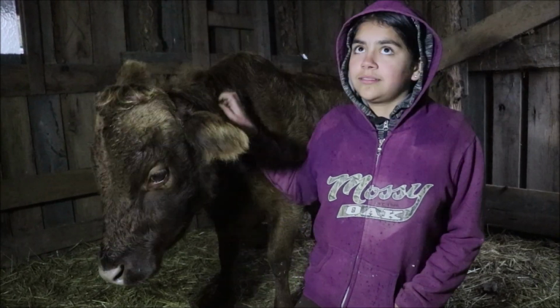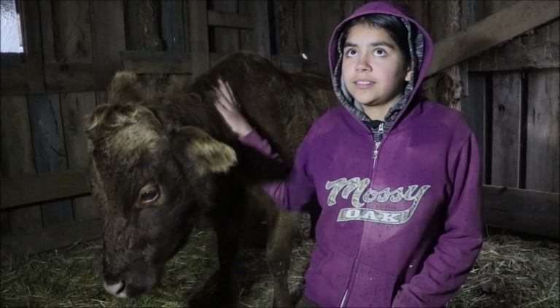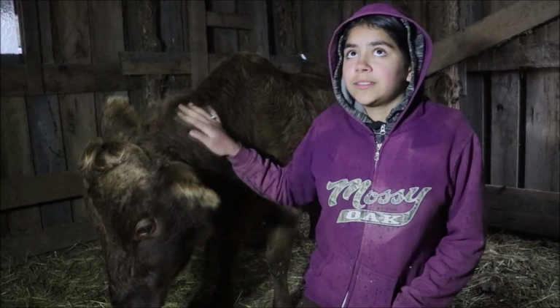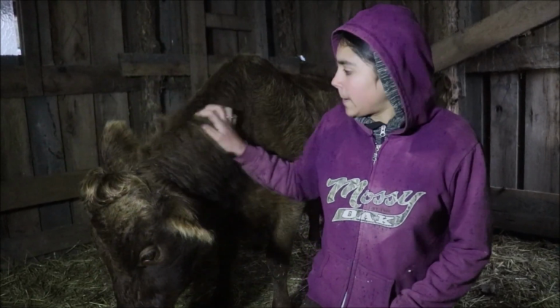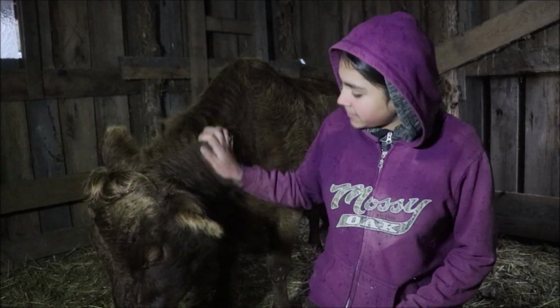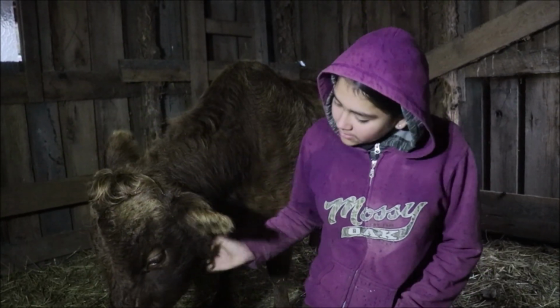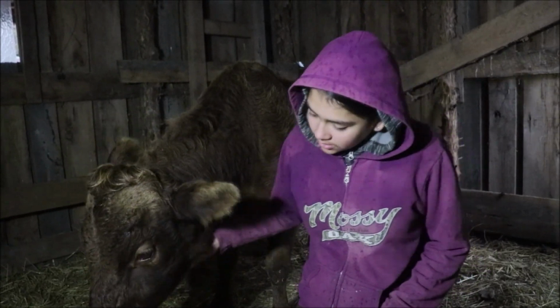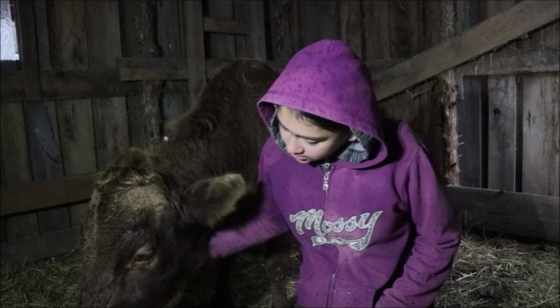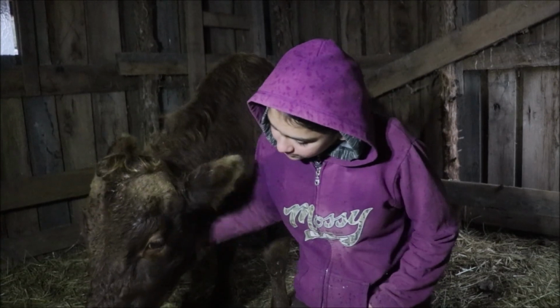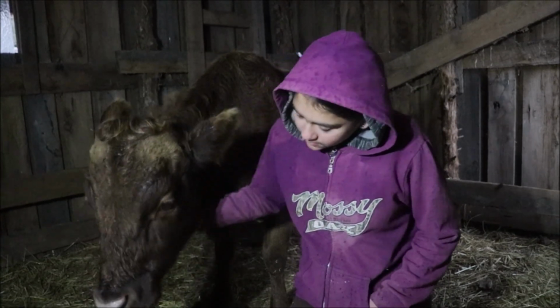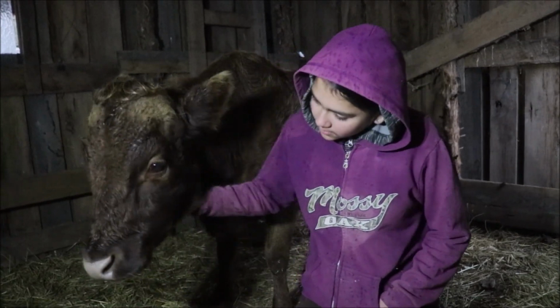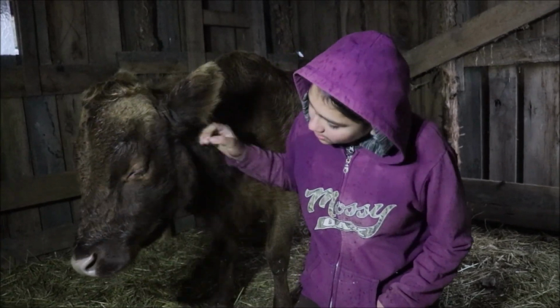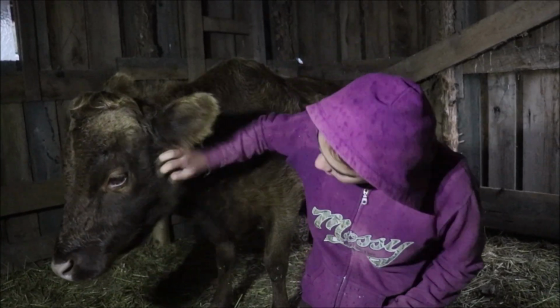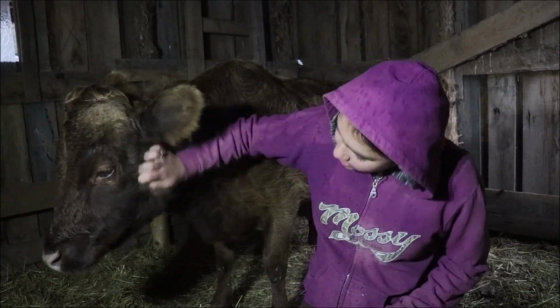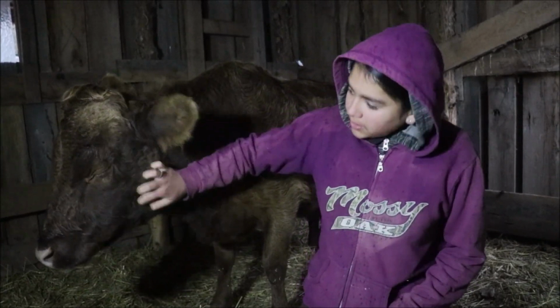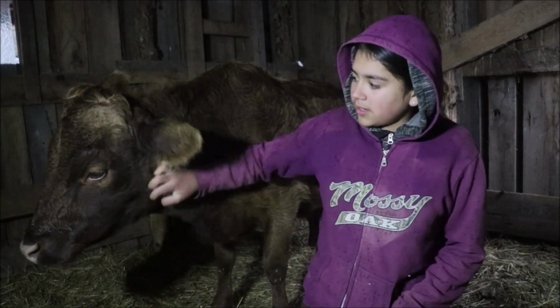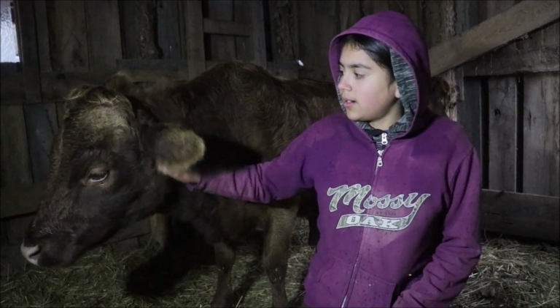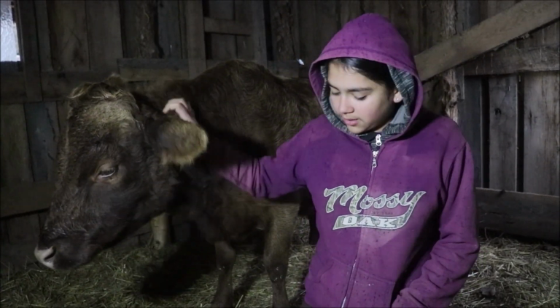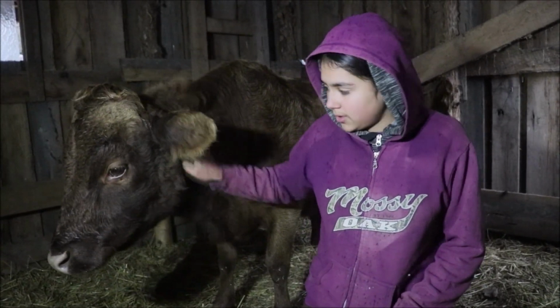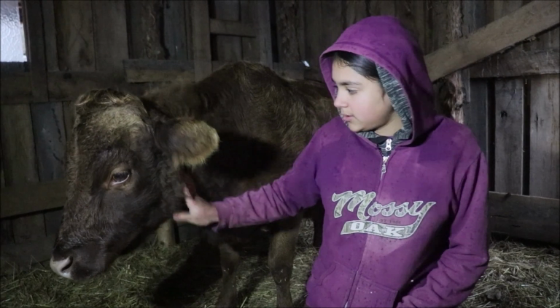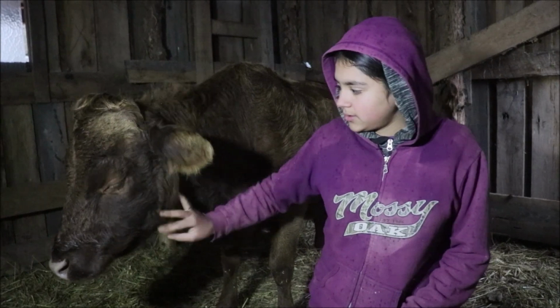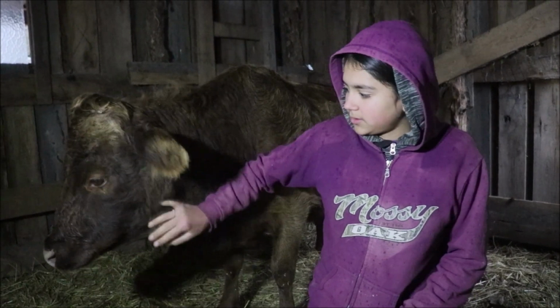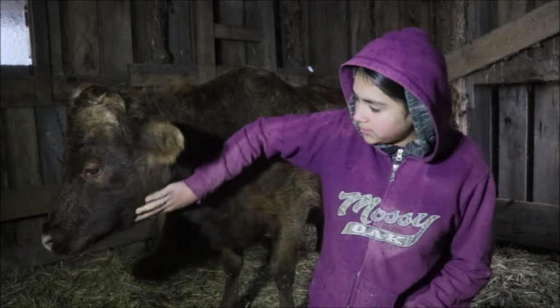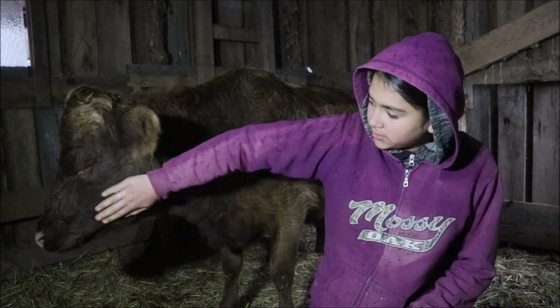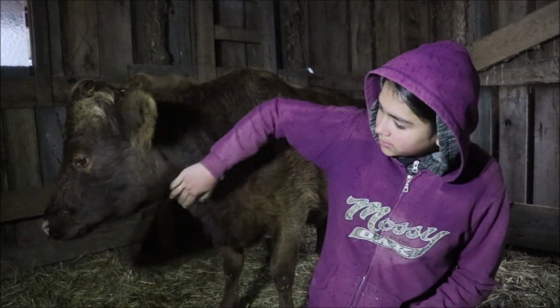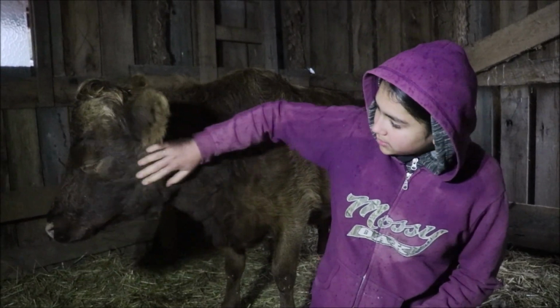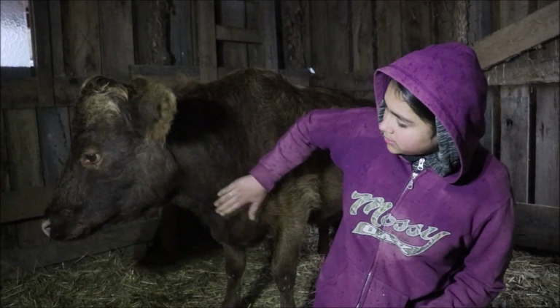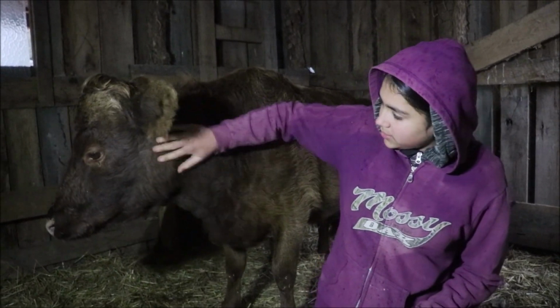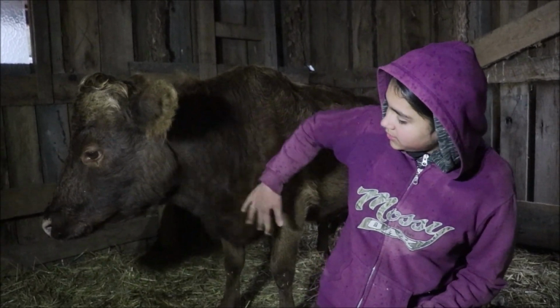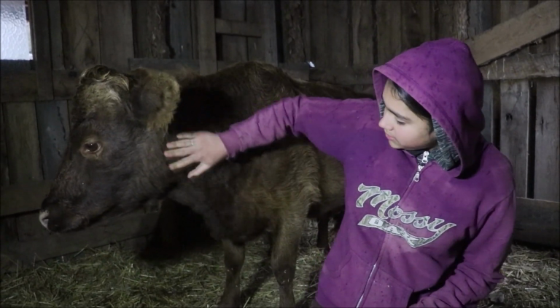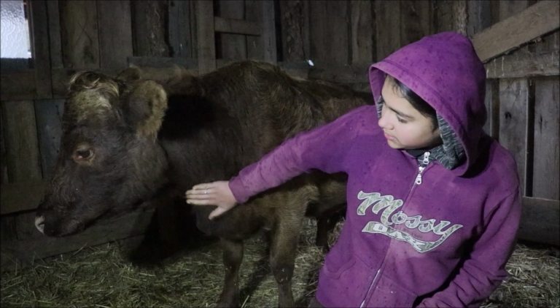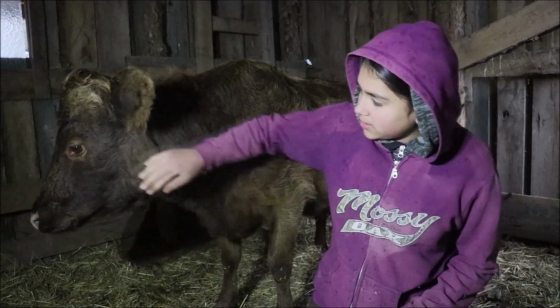We're going to start with just the look of the cow — her sides and her belly — and then we're also going to talk about the udder. We will then move back to her hindquarters and show some of the changes there.